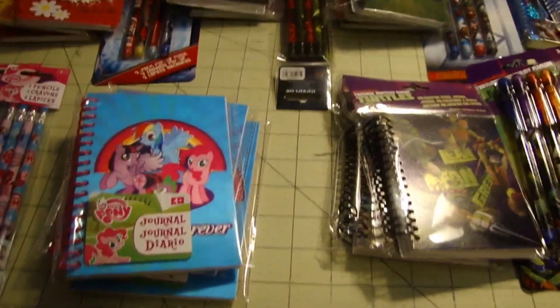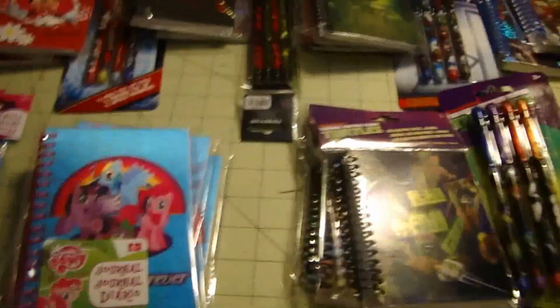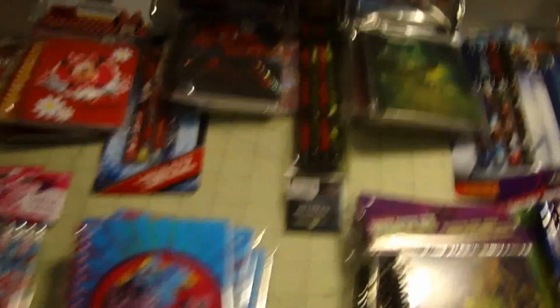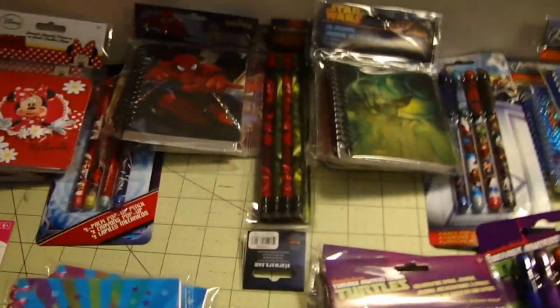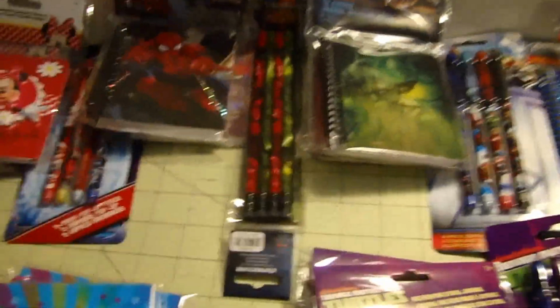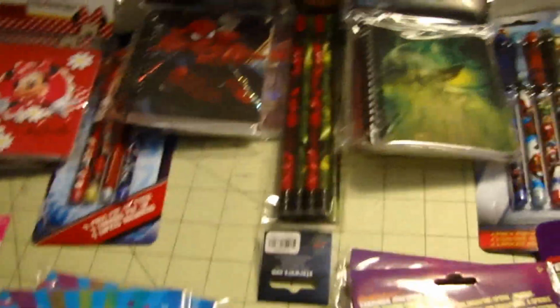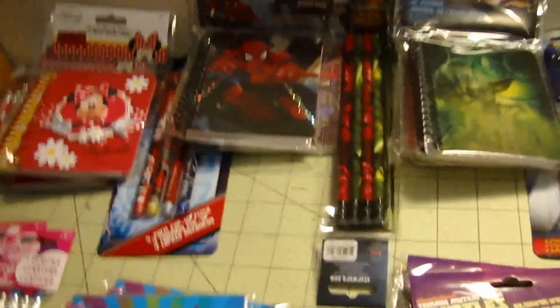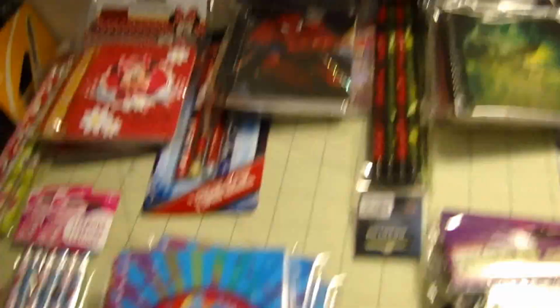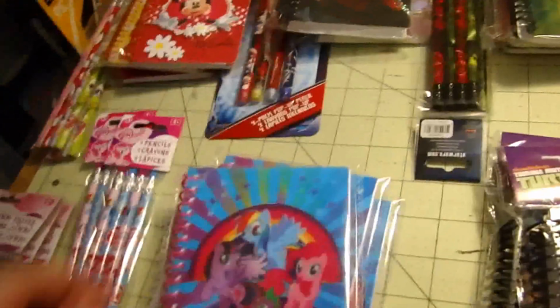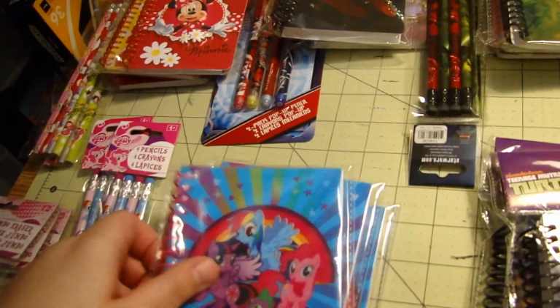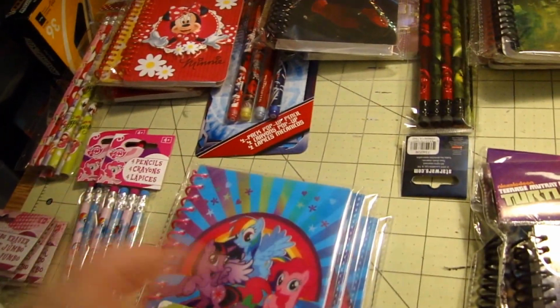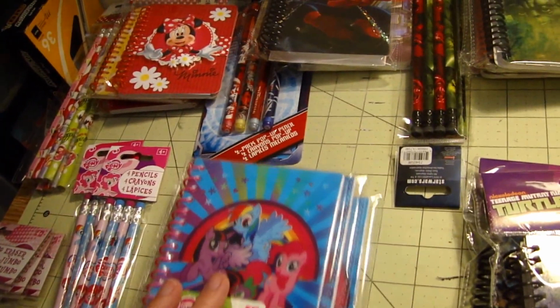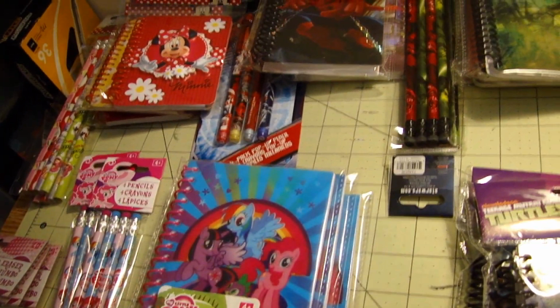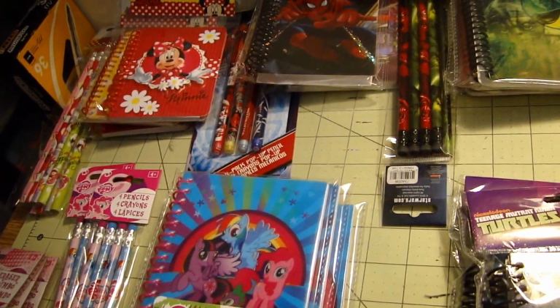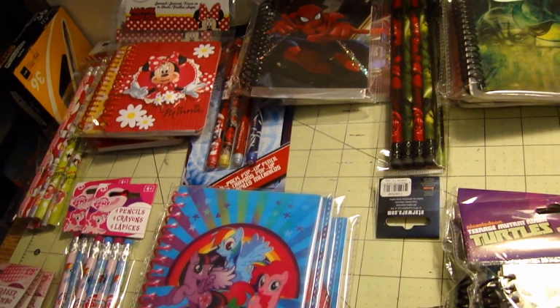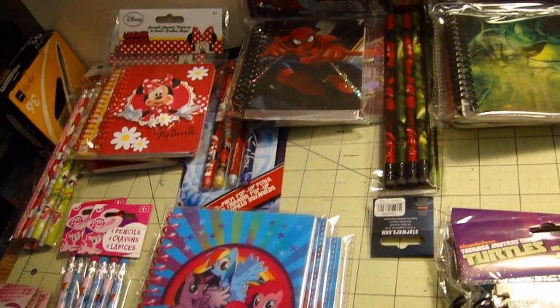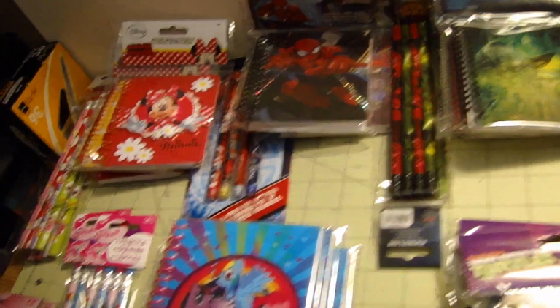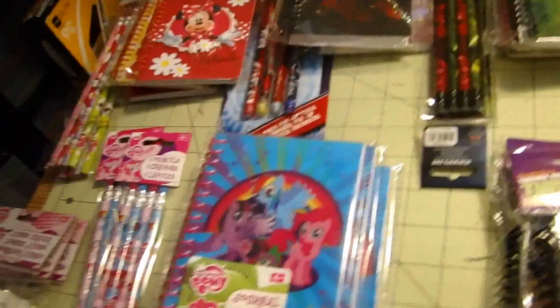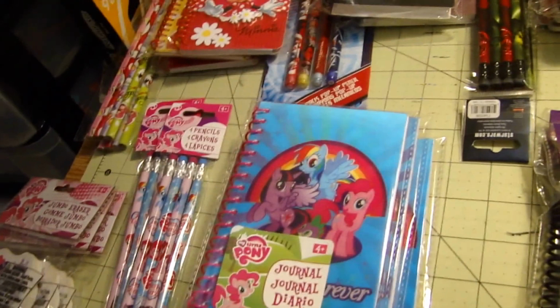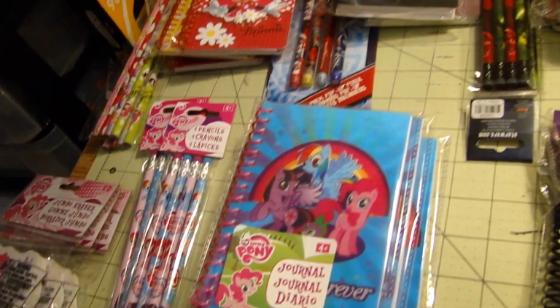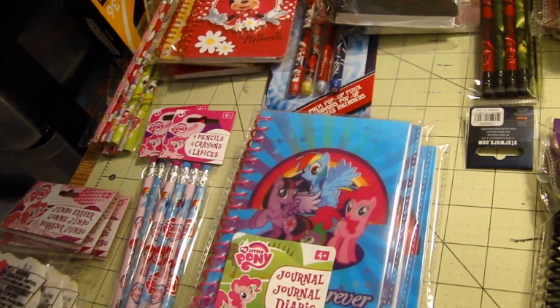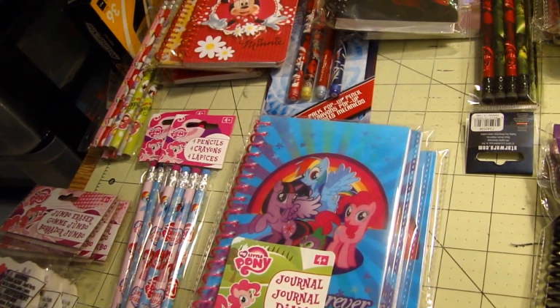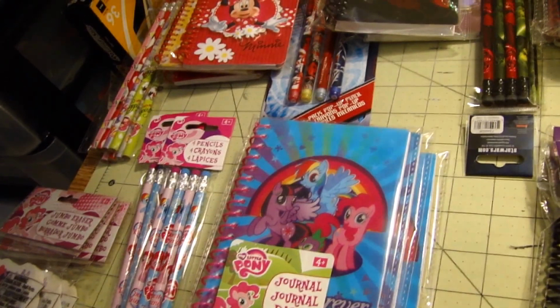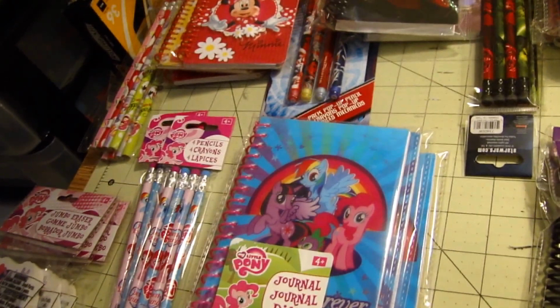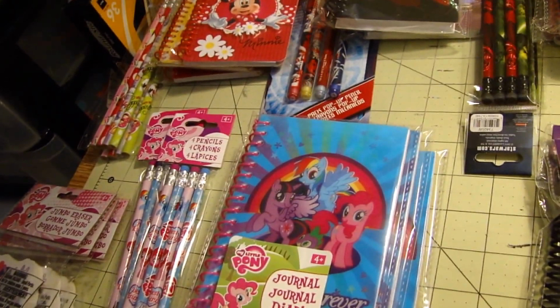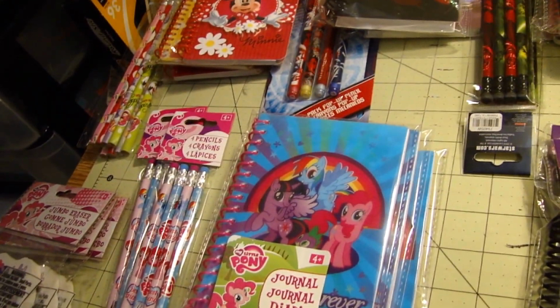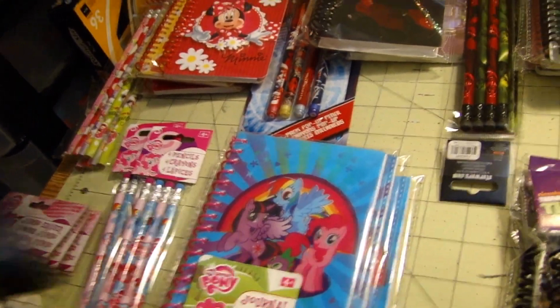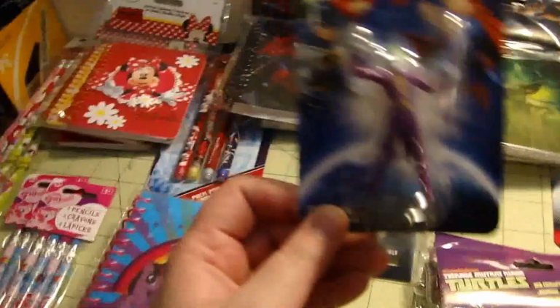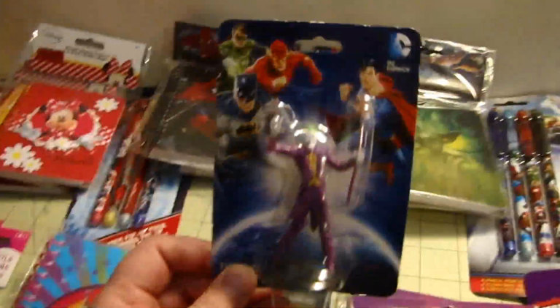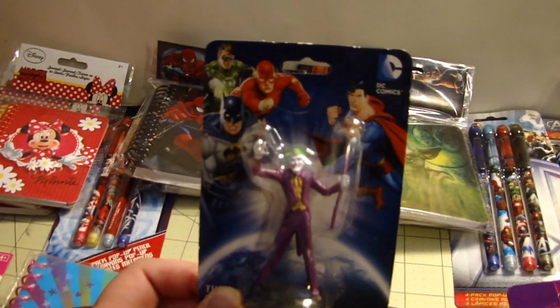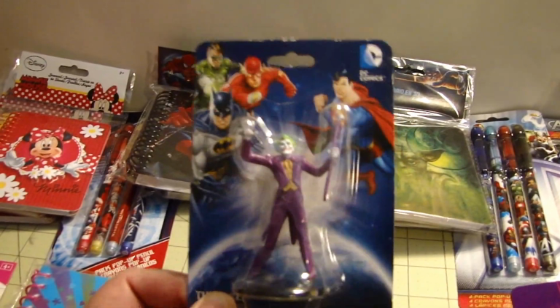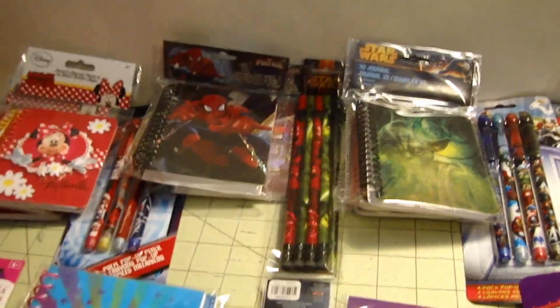This is pretty much all from the dollar section, right near the front of the store. They have pencils and notebooks — I got erasers in one of them too. This isn't really part of it, but I also got a little Joker figure.